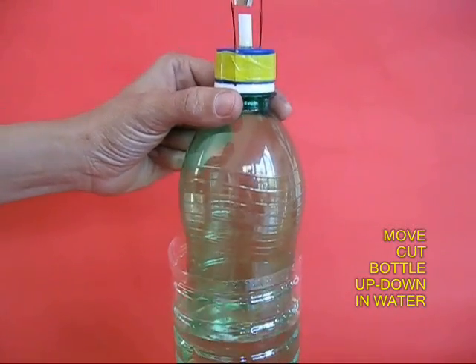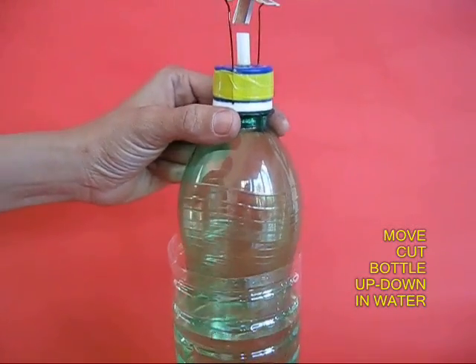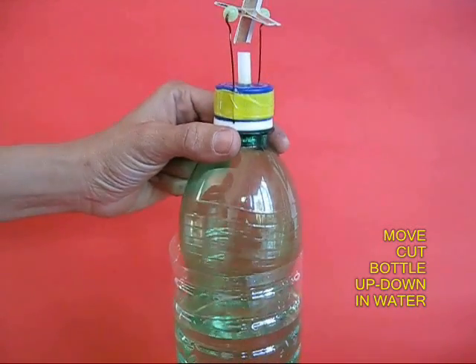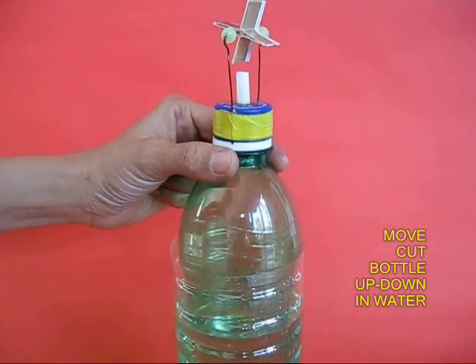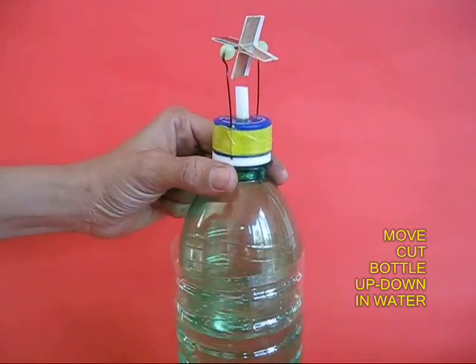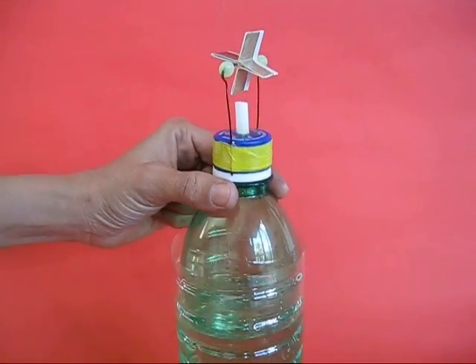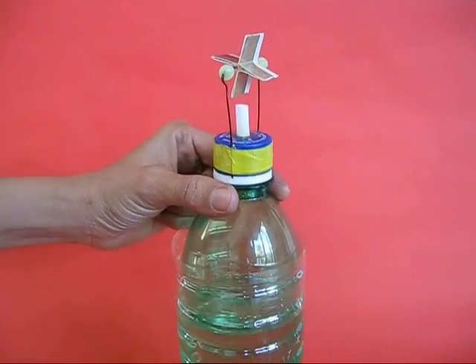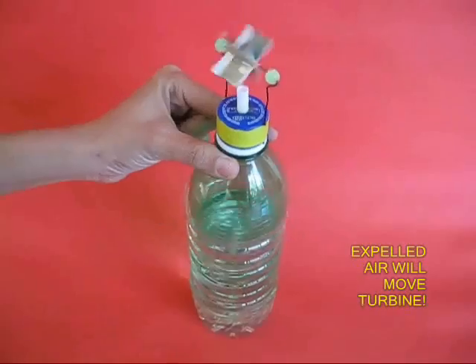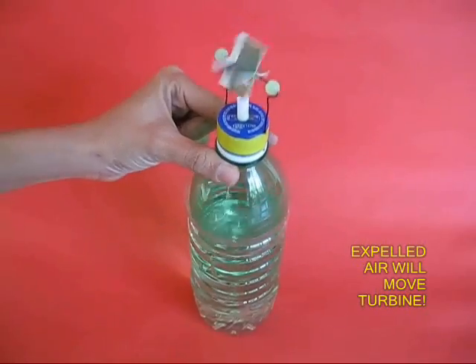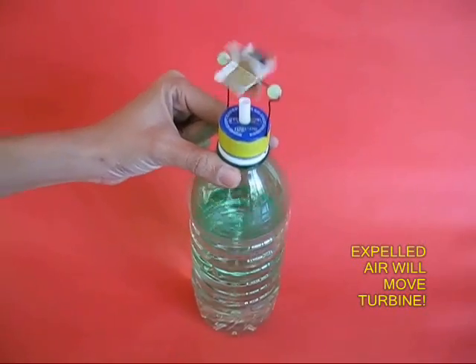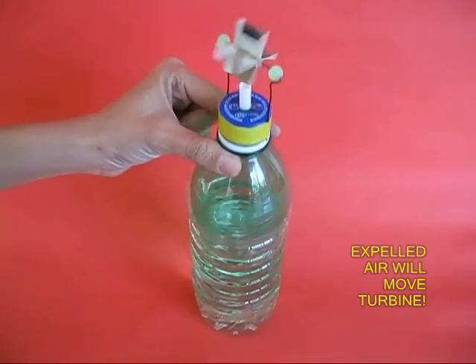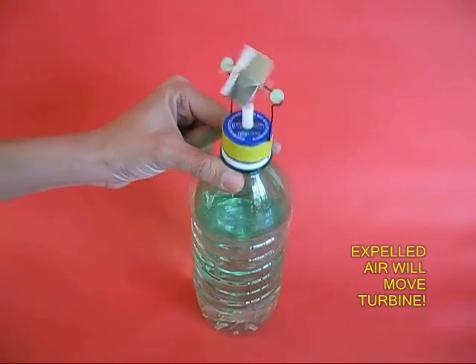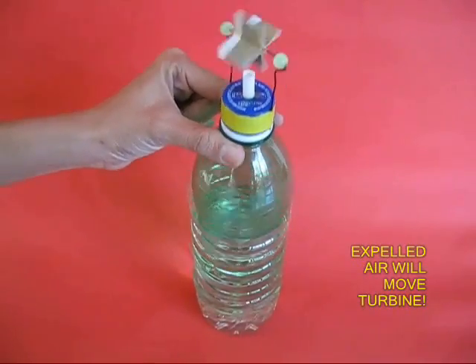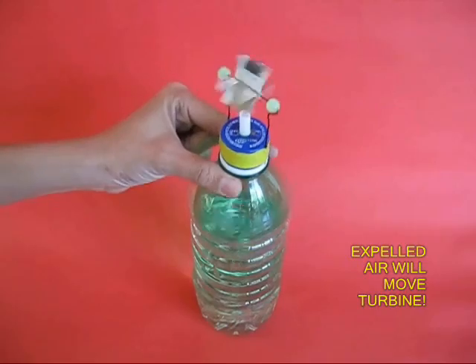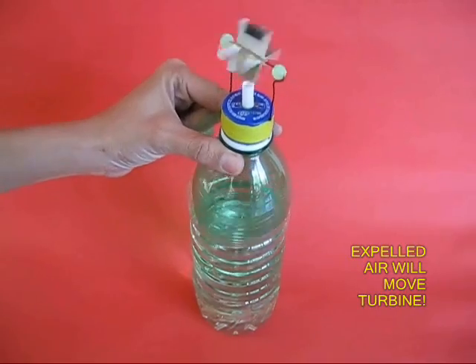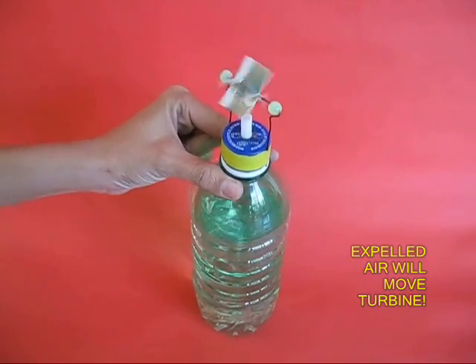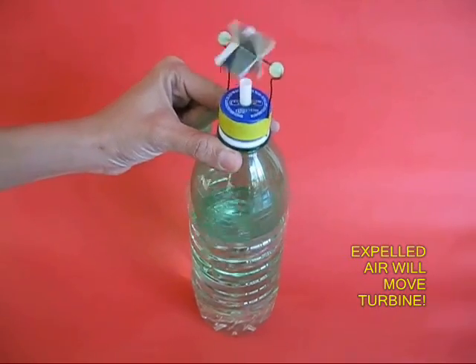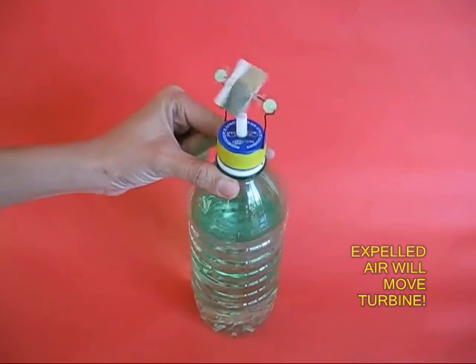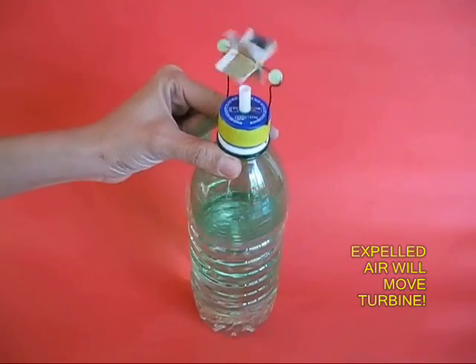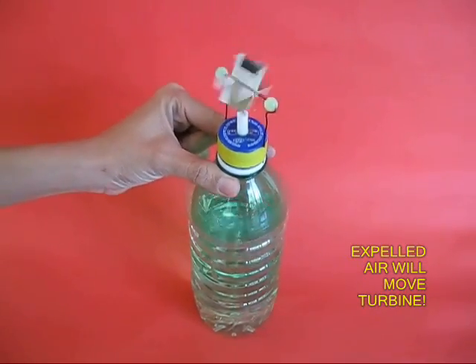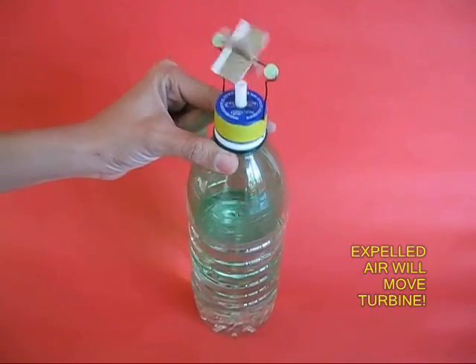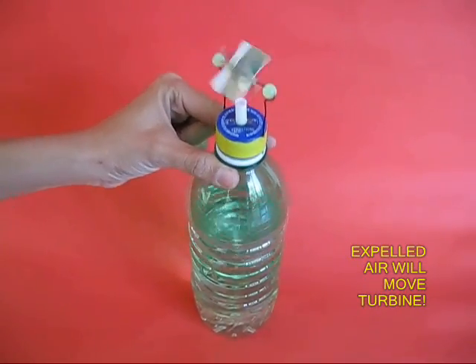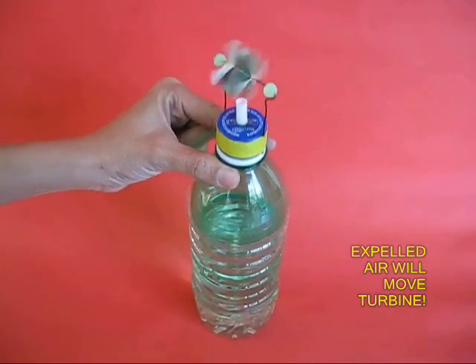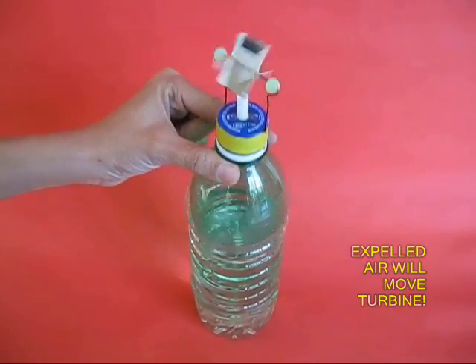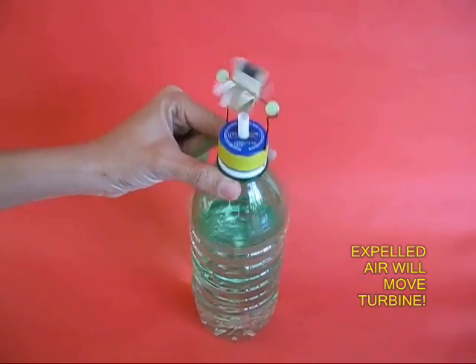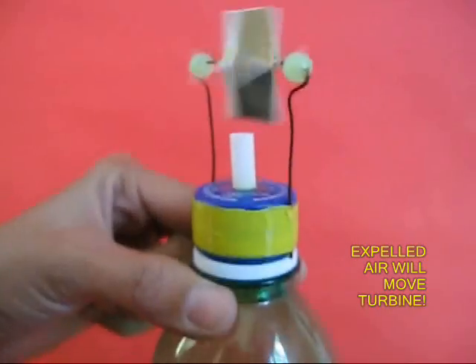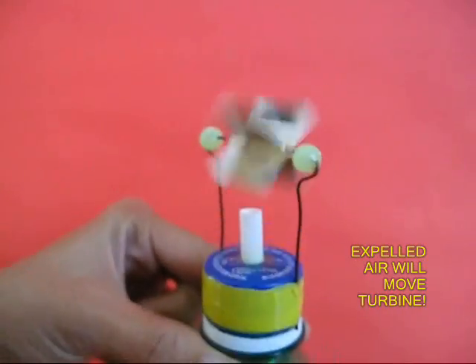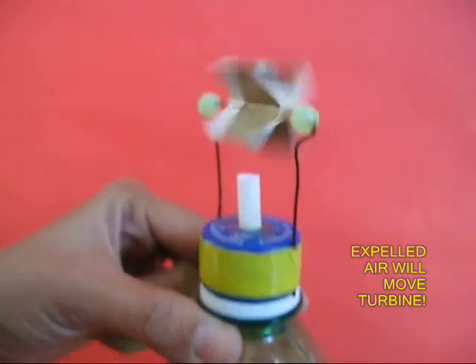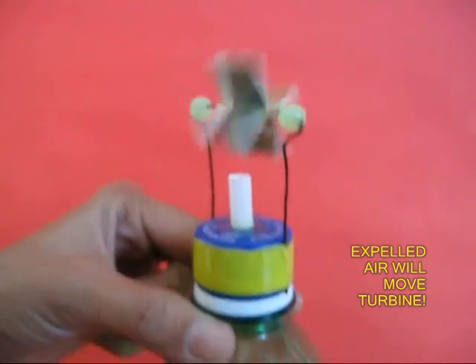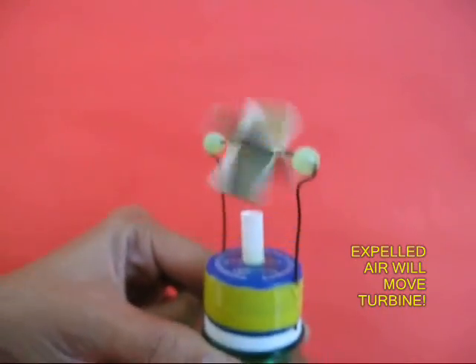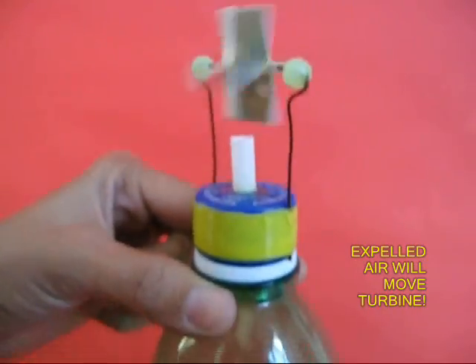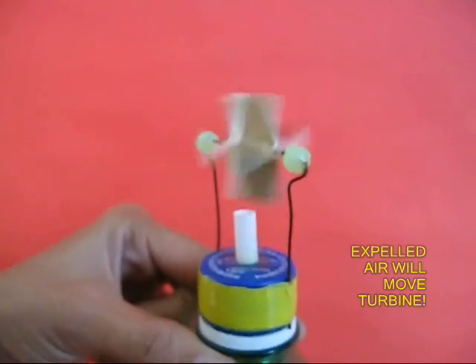As you move the green bottle down, air would be expelled out from the white straw and this would once again make the turbine spin.